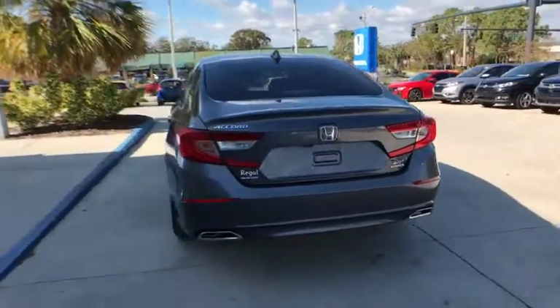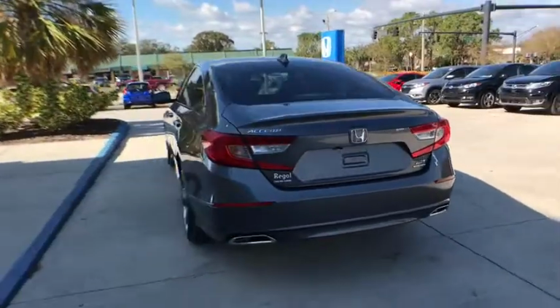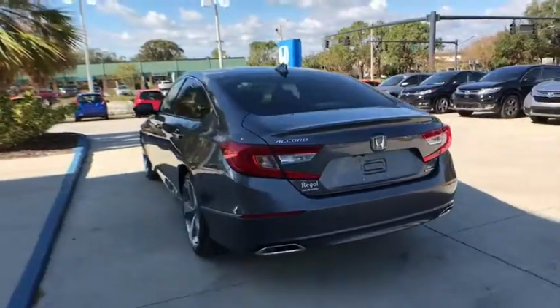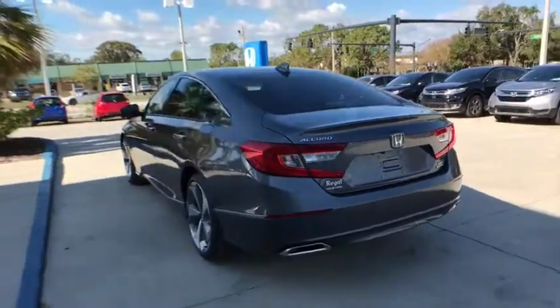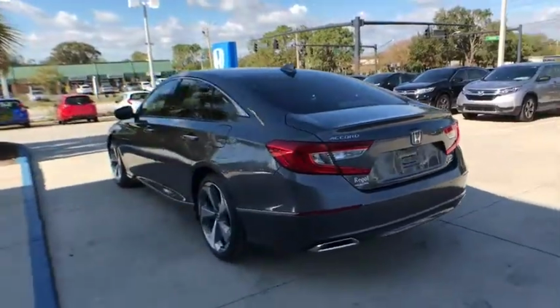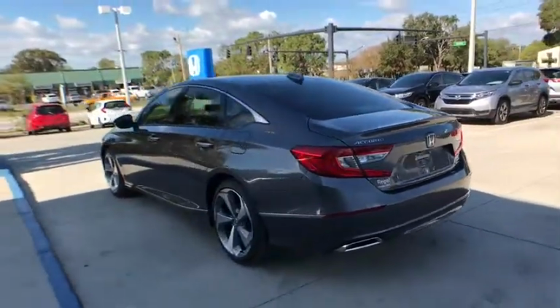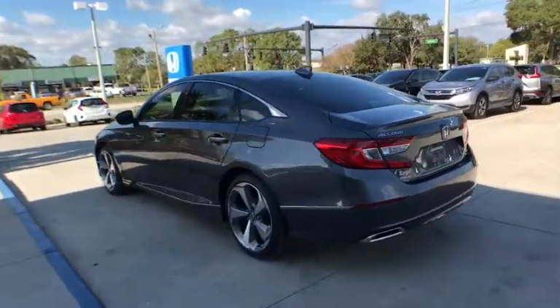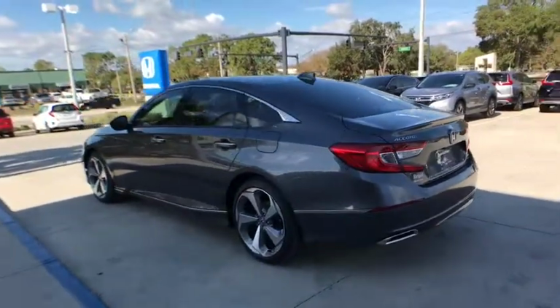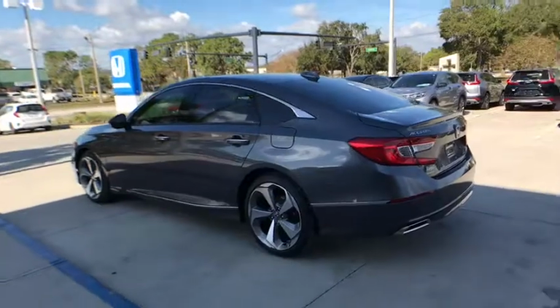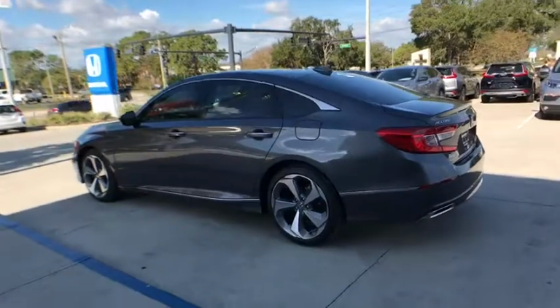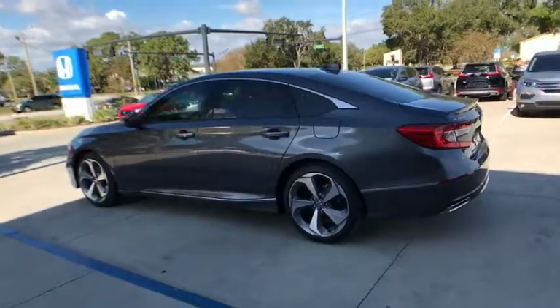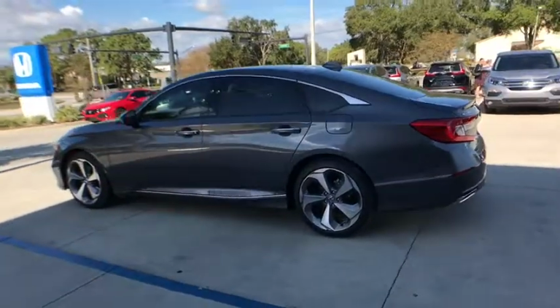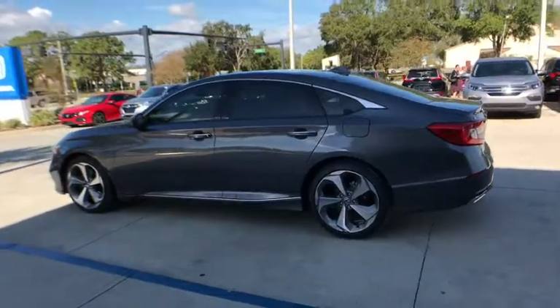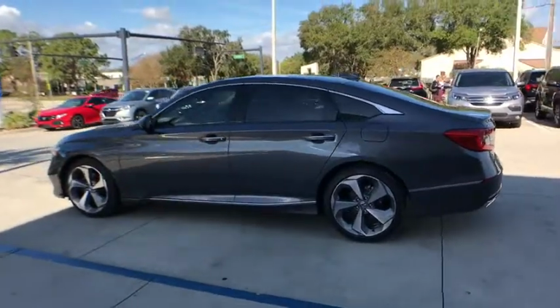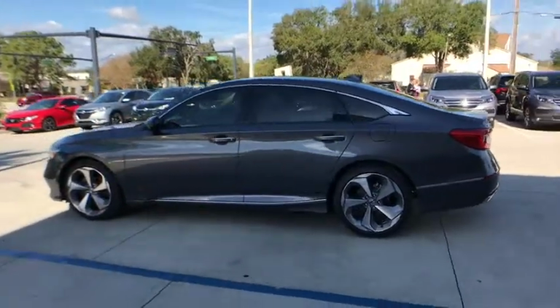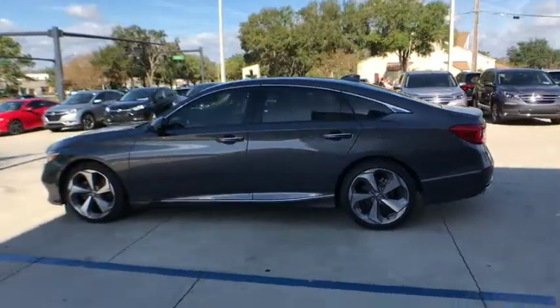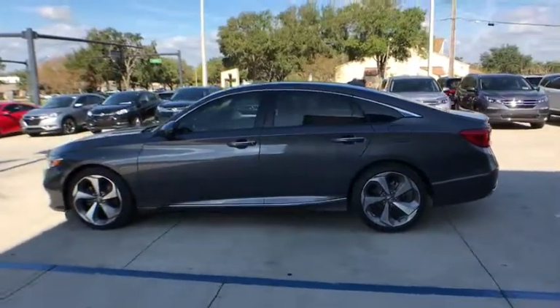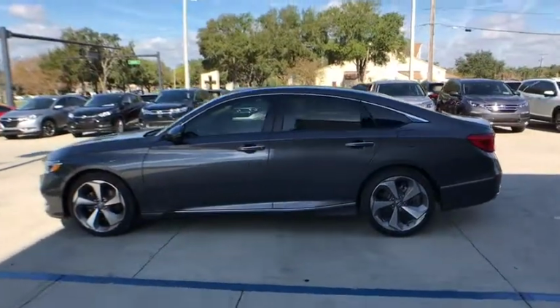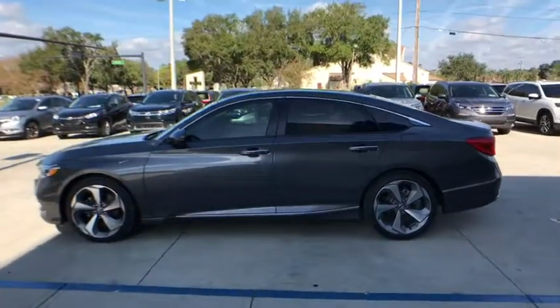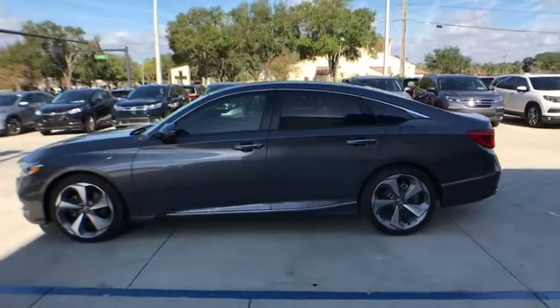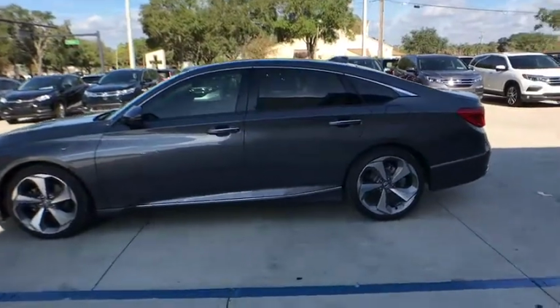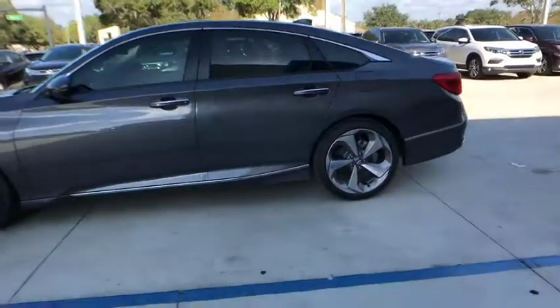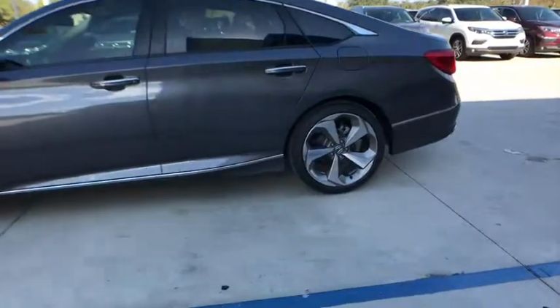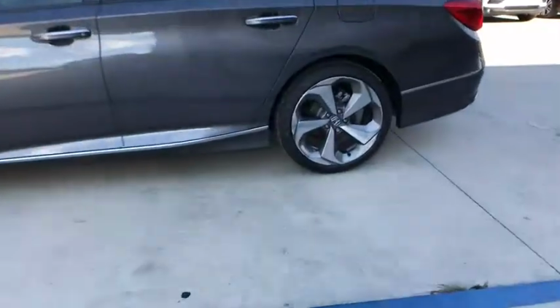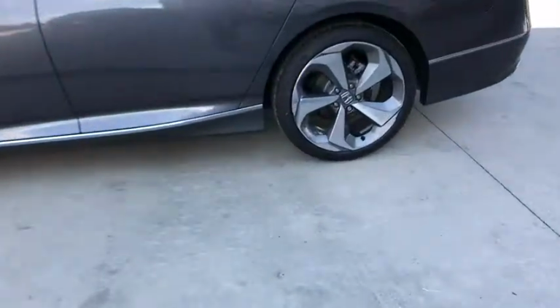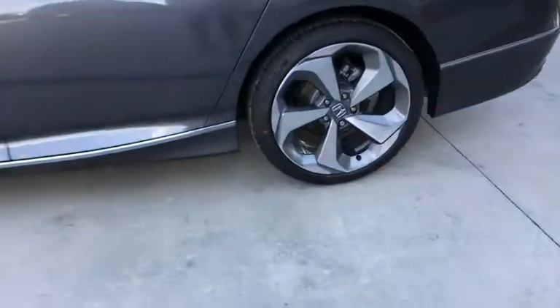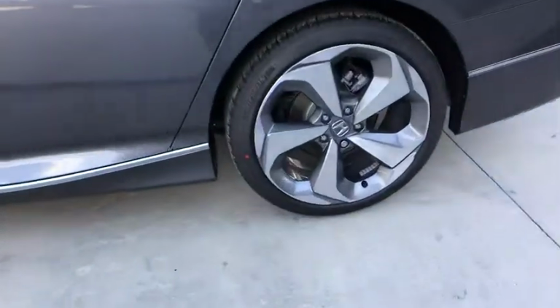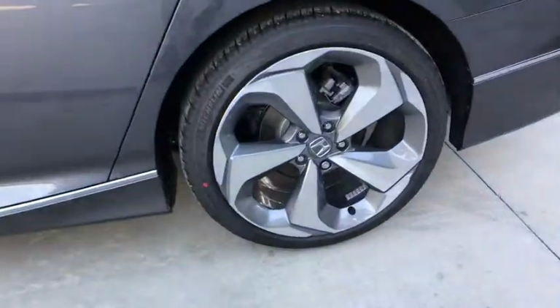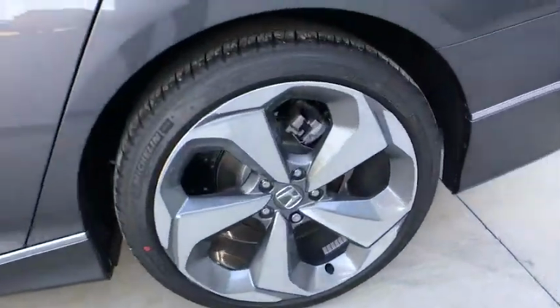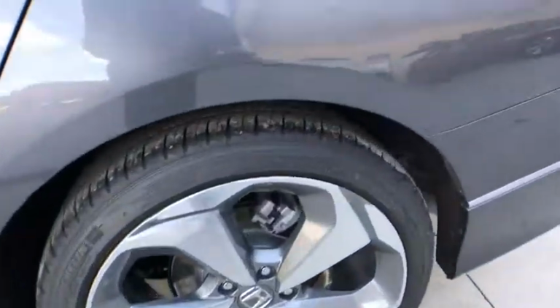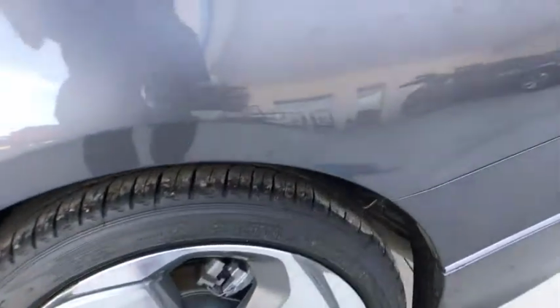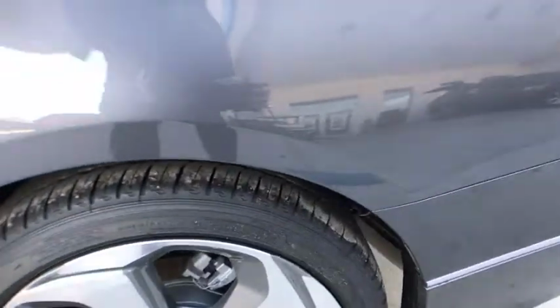Power passenger seat, traction control, navigation system, dual airbags, leather wrapped steering wheel, alloy wheels, power steering, four-wheel disc brakes, active suspension system, fog lights.